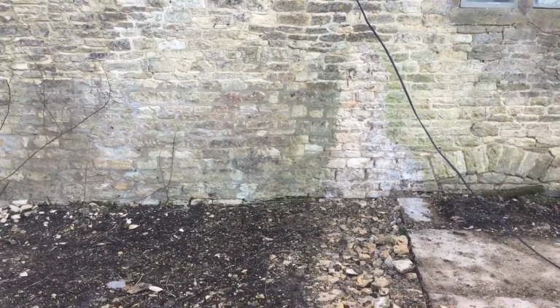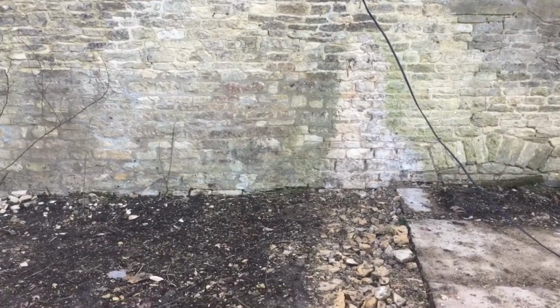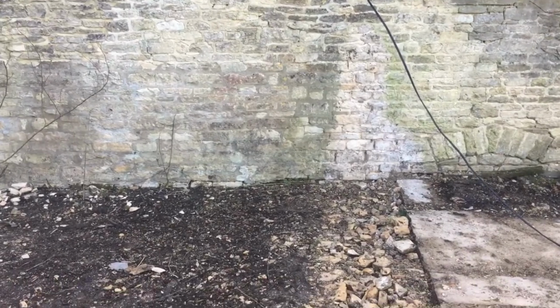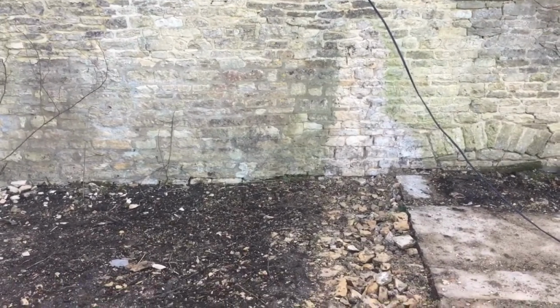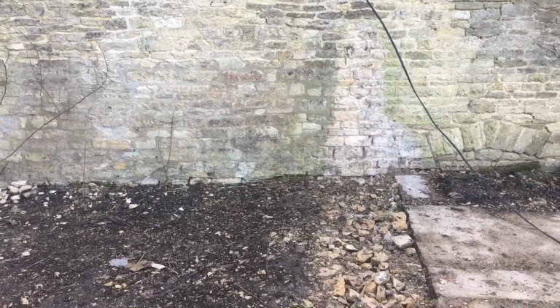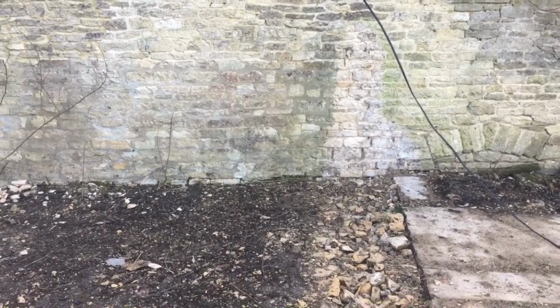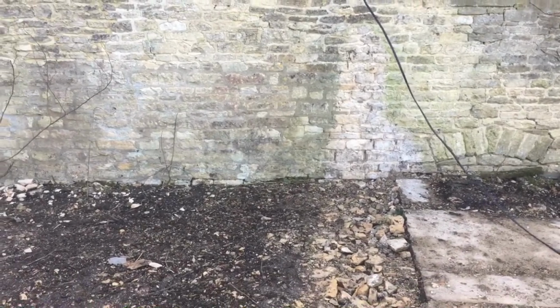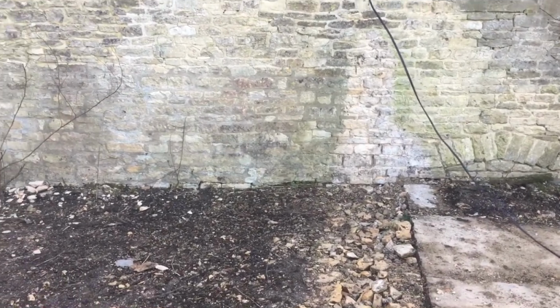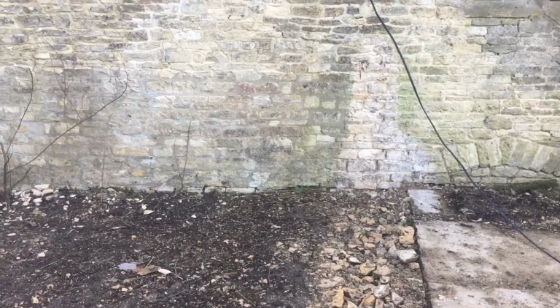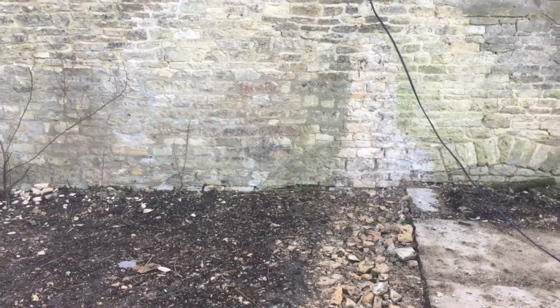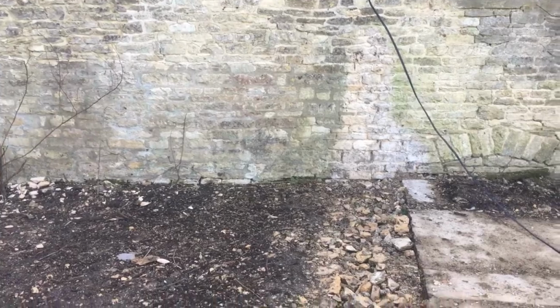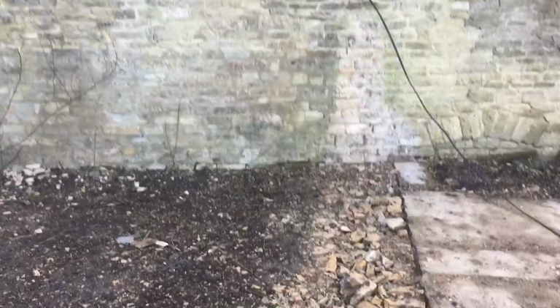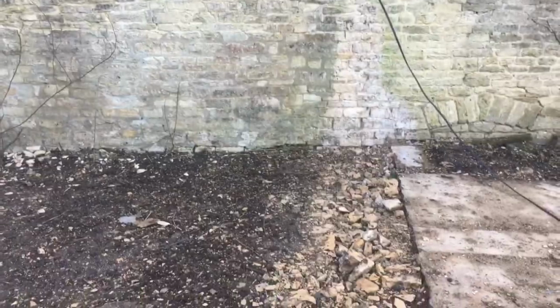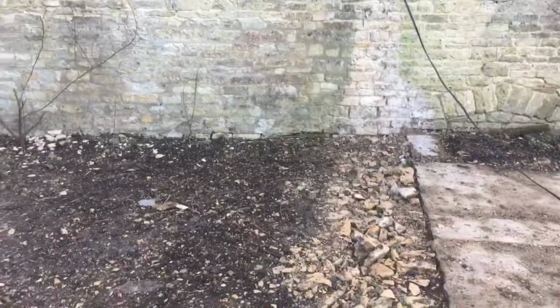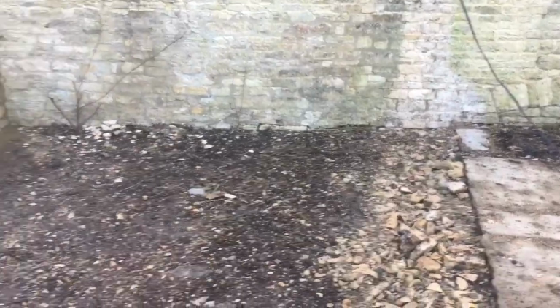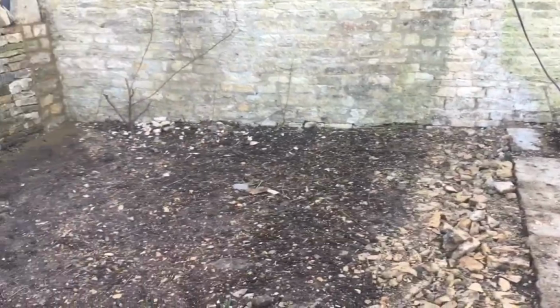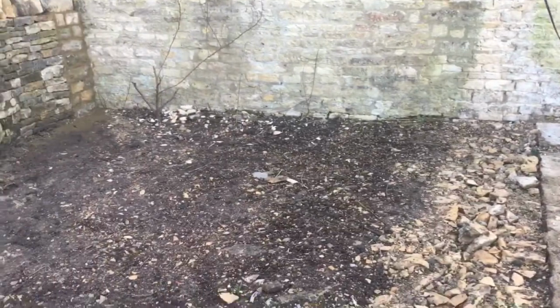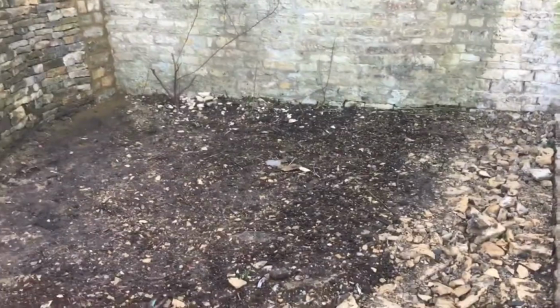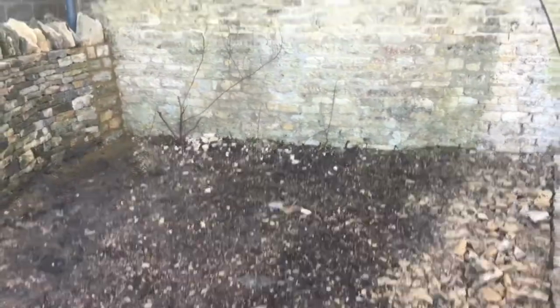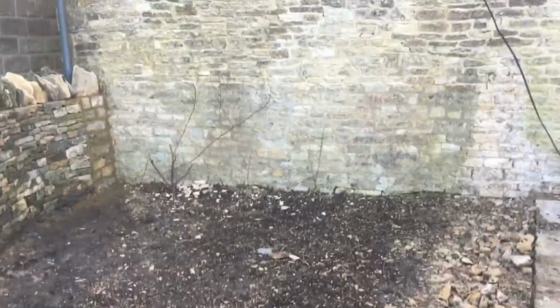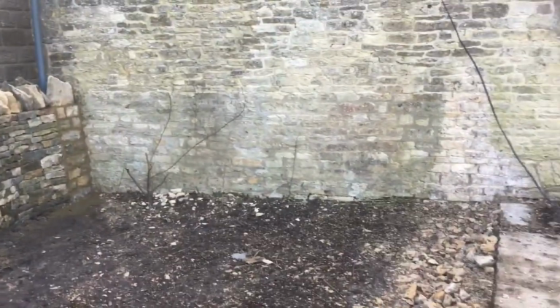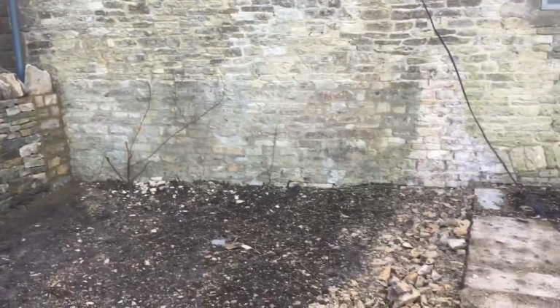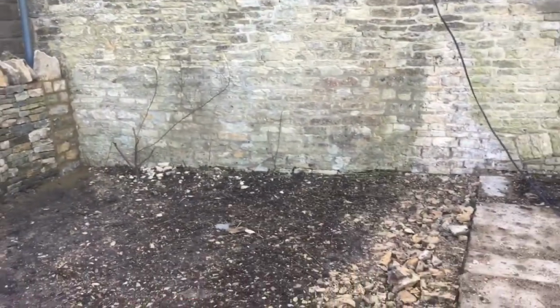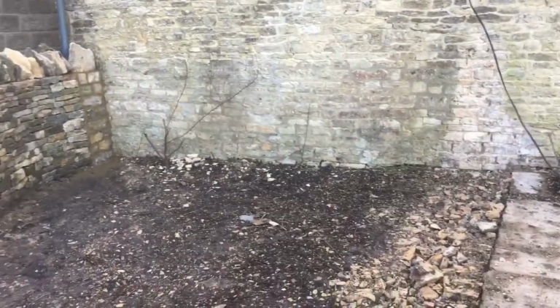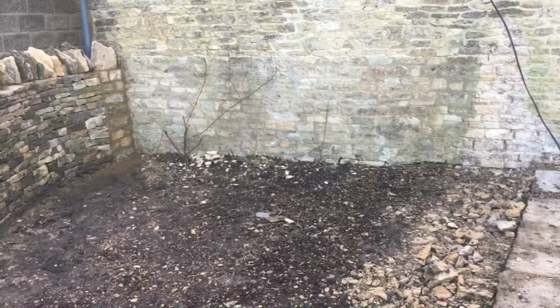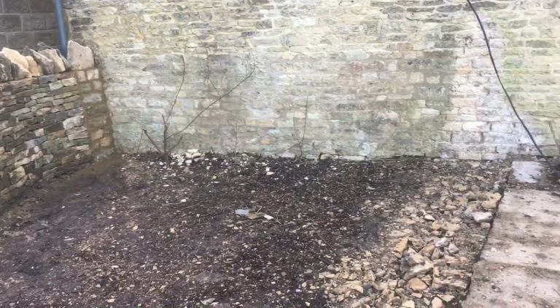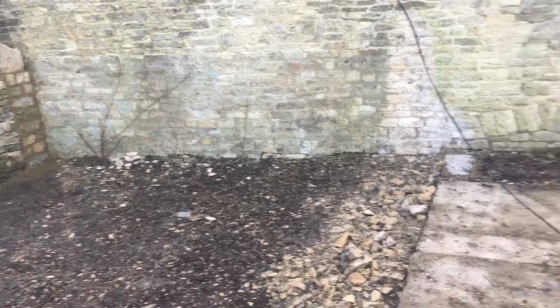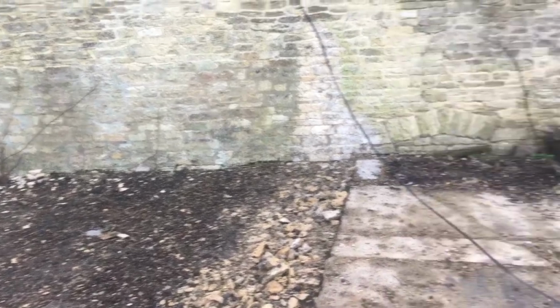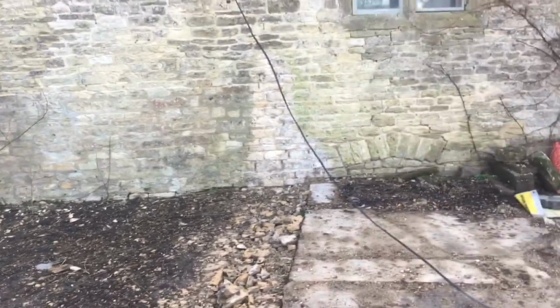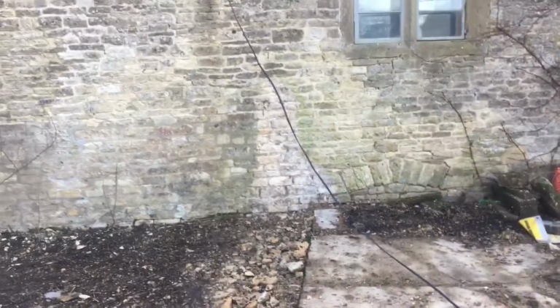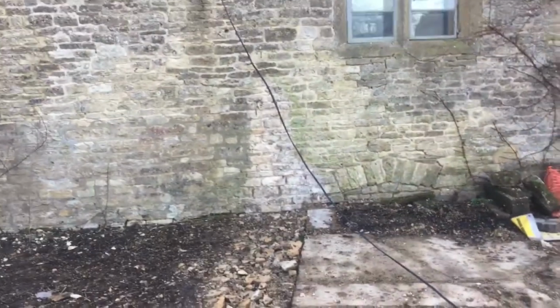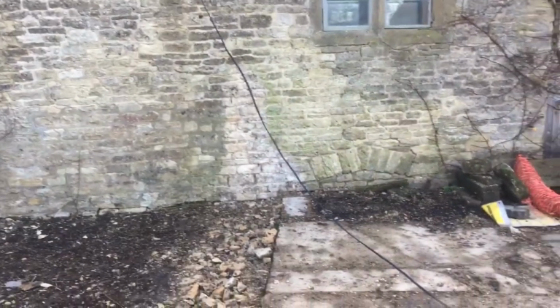Now between the two neighbours here, what they agreed was that this piece of land would be transferred to go along with this property here.